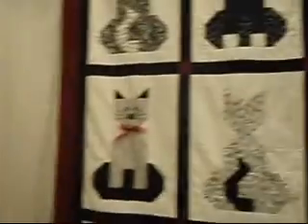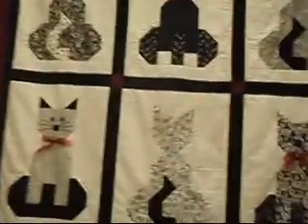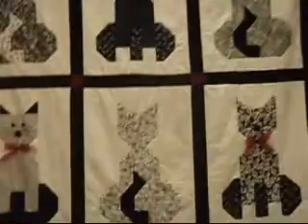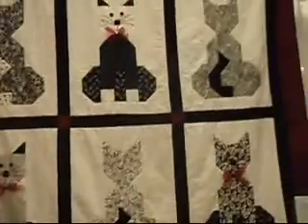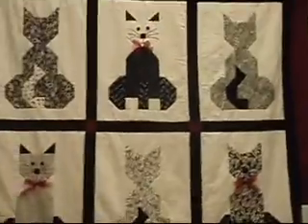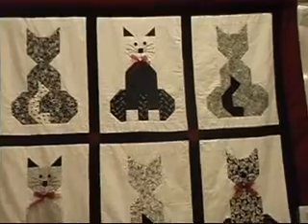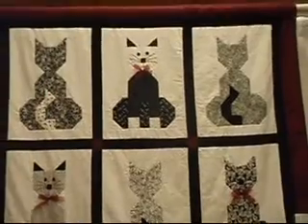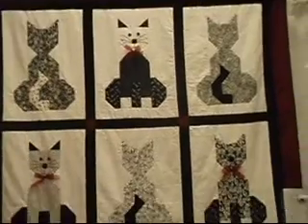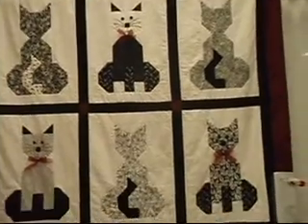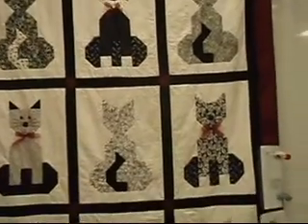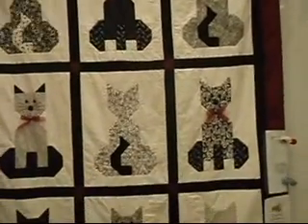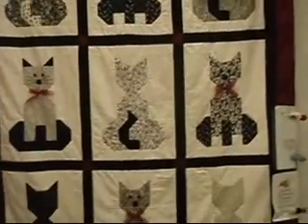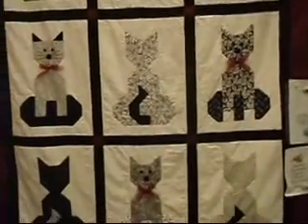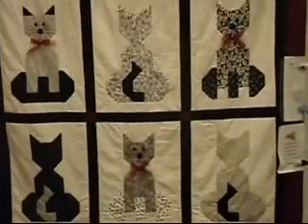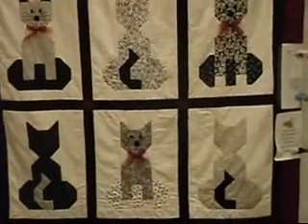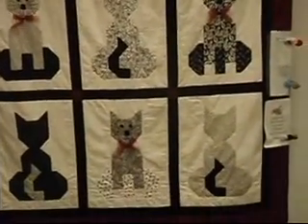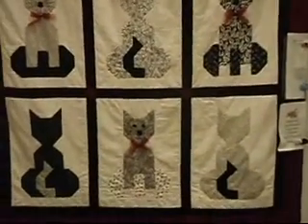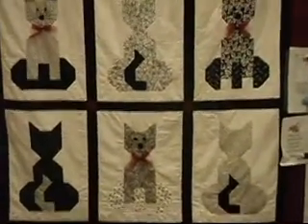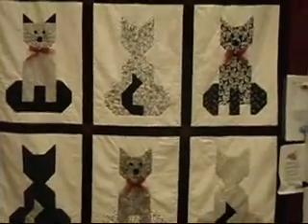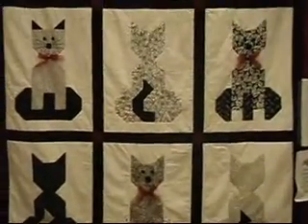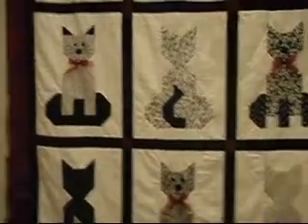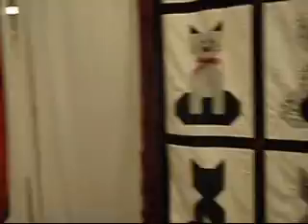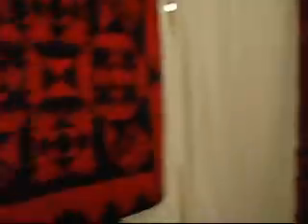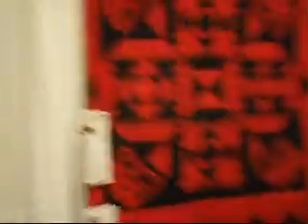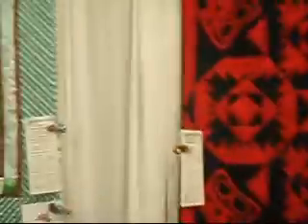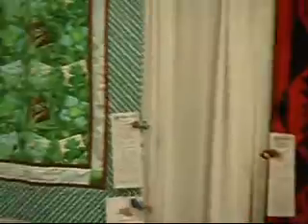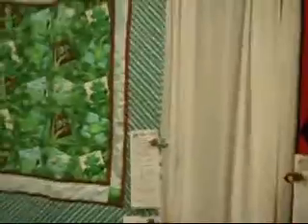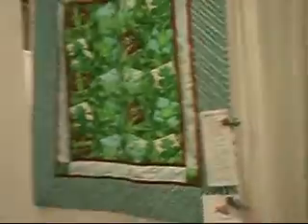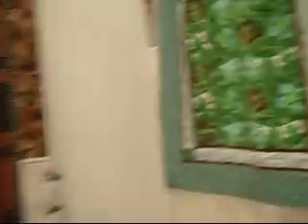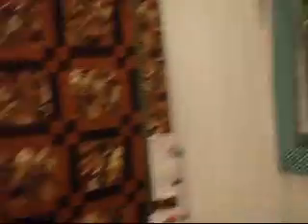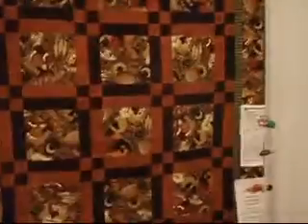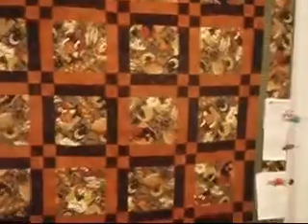And the cat quilts. There's always cat quilts at quilt shows, right? Yes. All of our cat lovers.